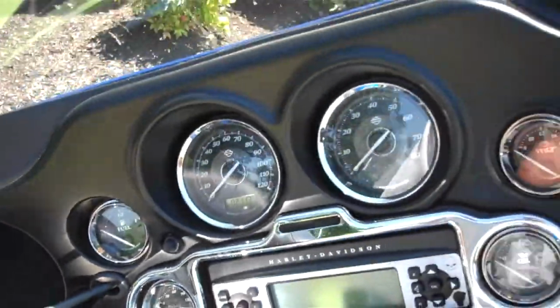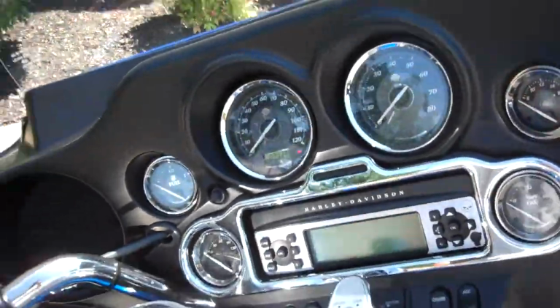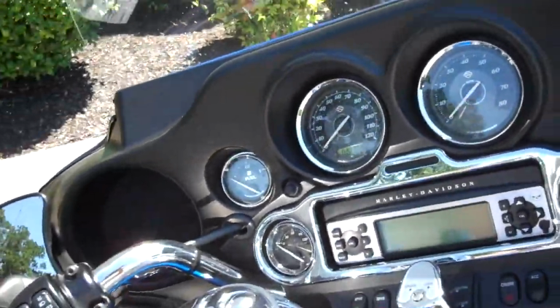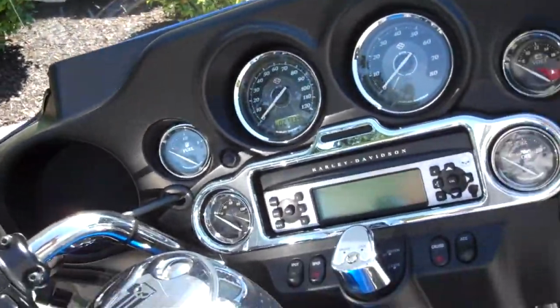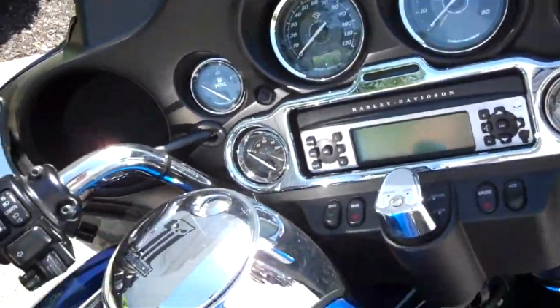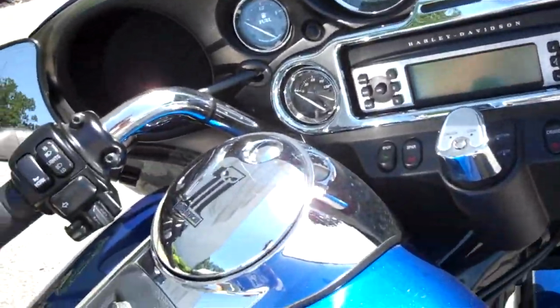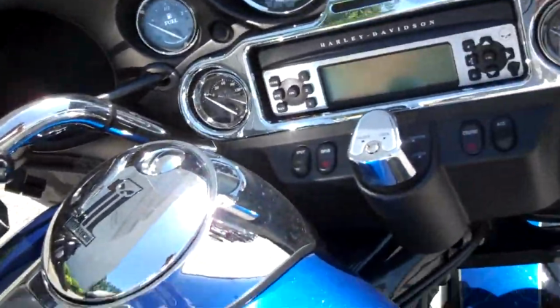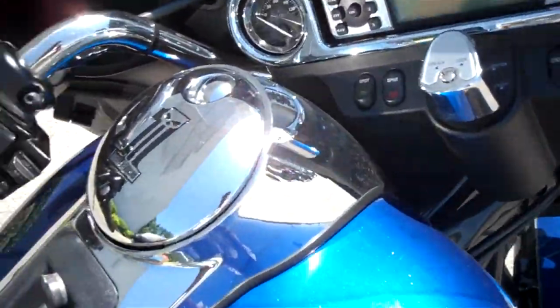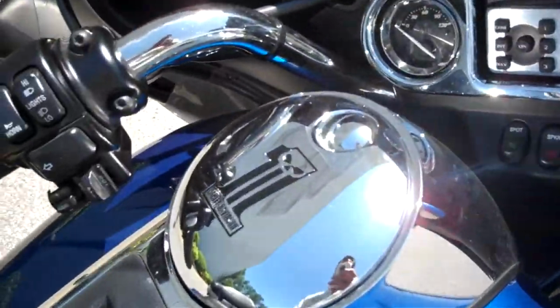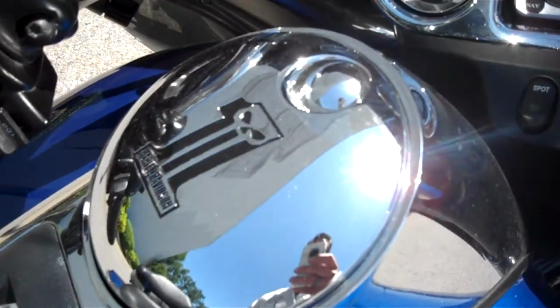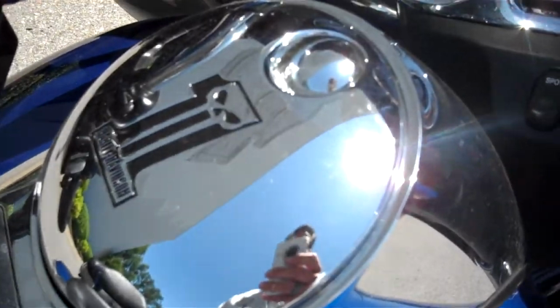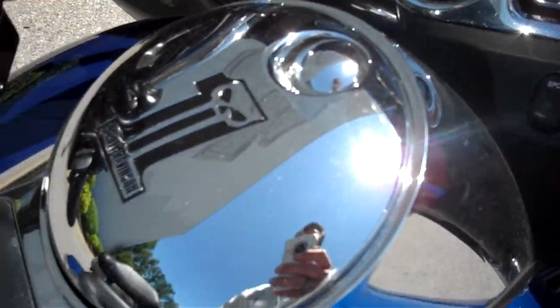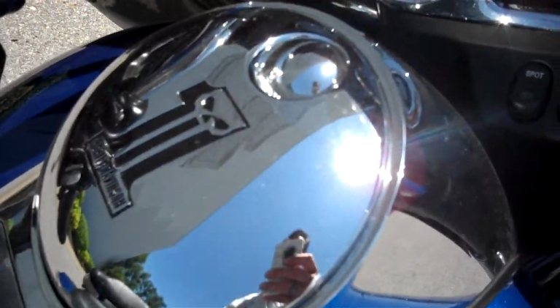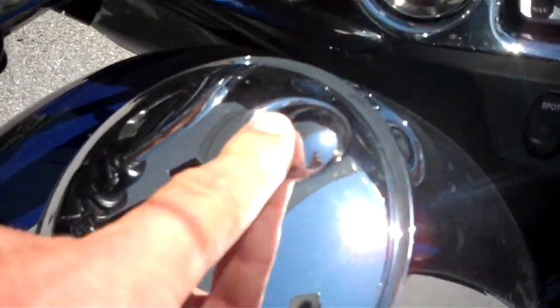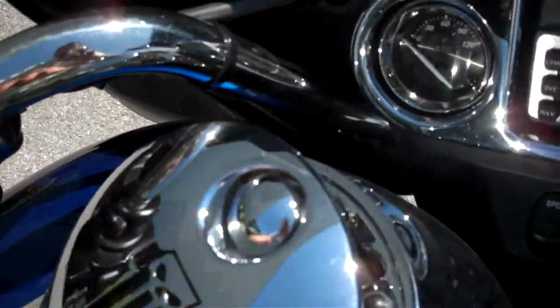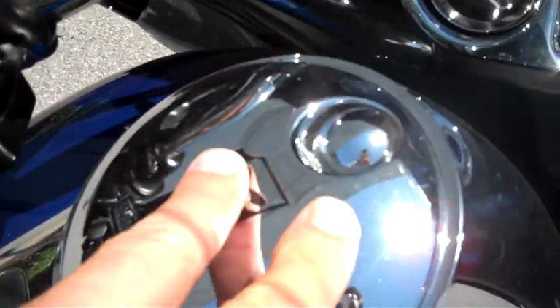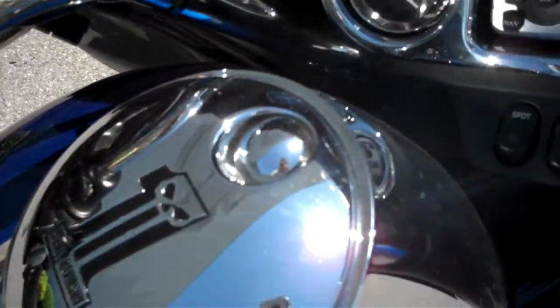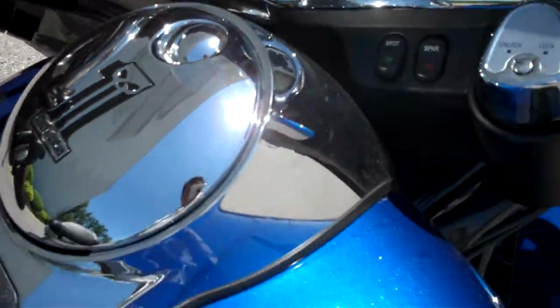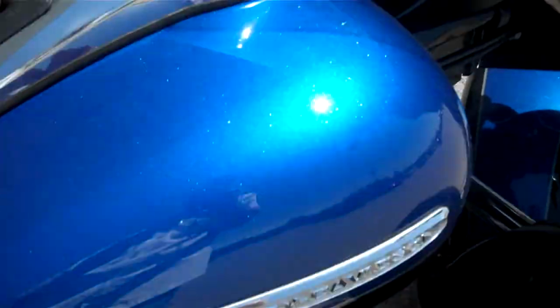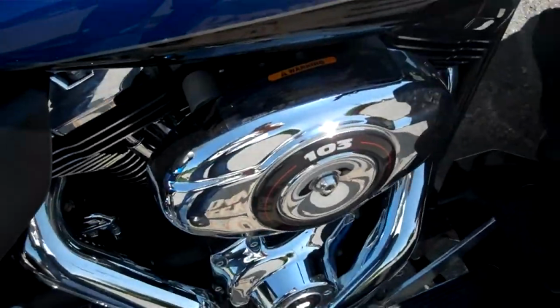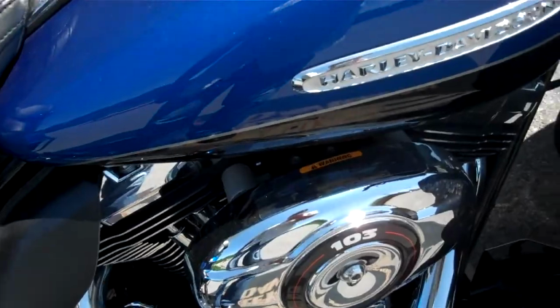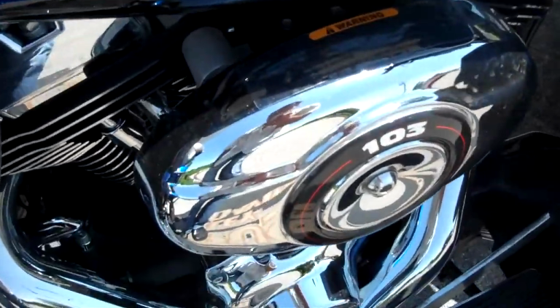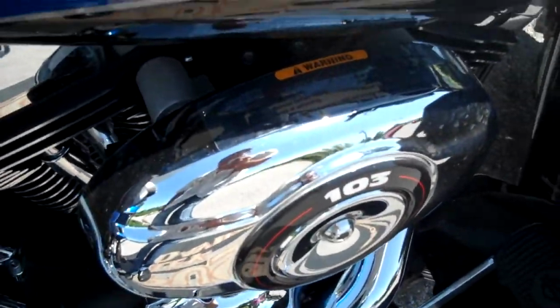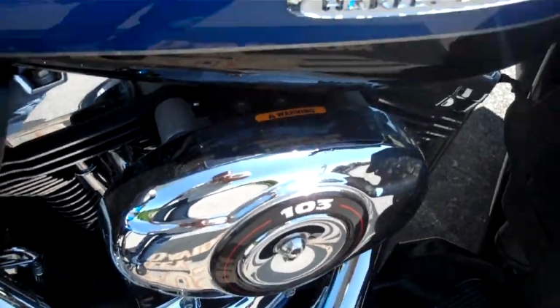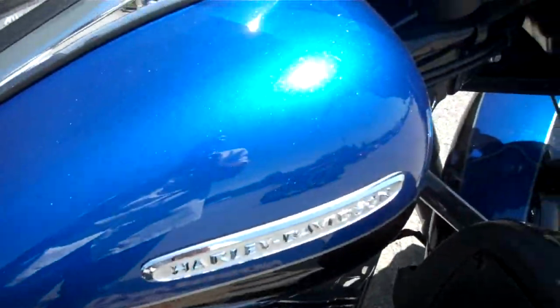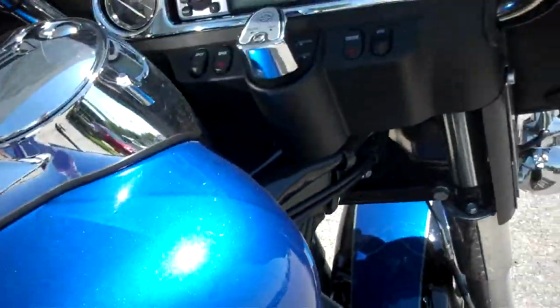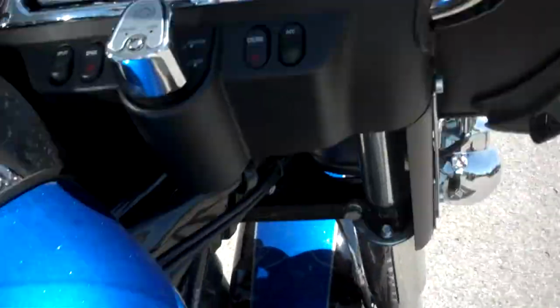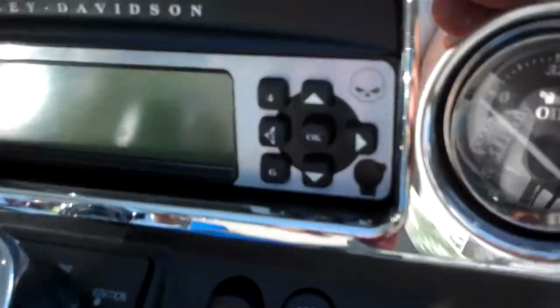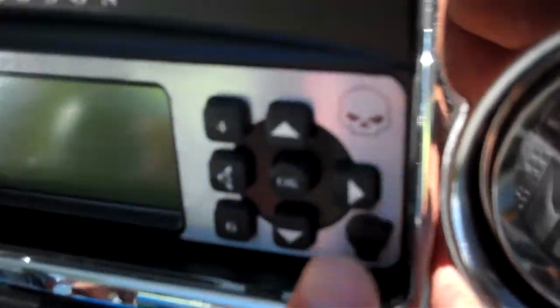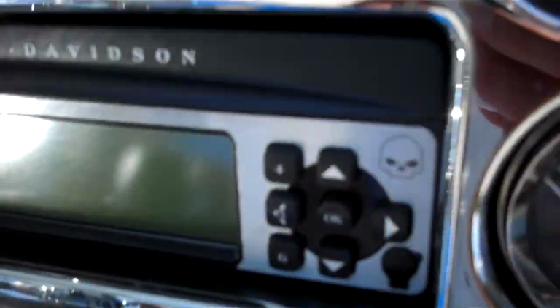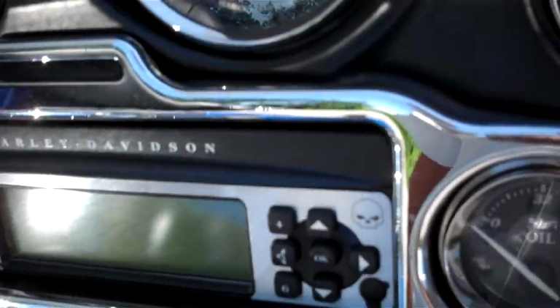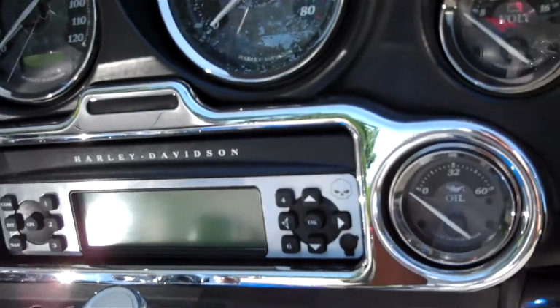Motorcycle's in great shape. They did a couple of nice upgrades to it — did a little bit of the skull theme on the gas cap, and they also did the push button release. Open up the air box, along with a little bit of the skull theme on the radio too.